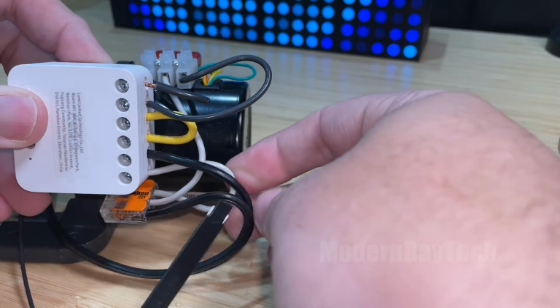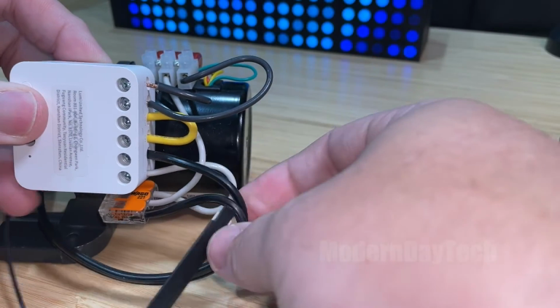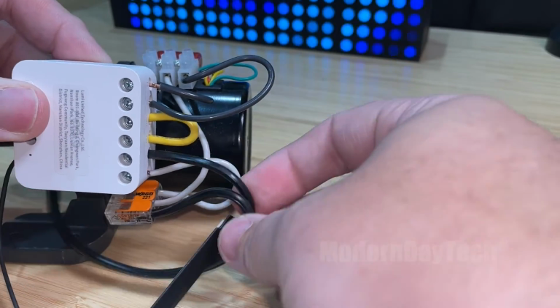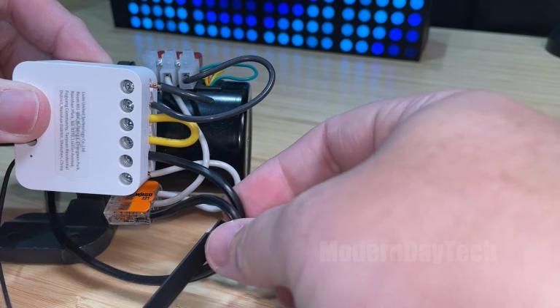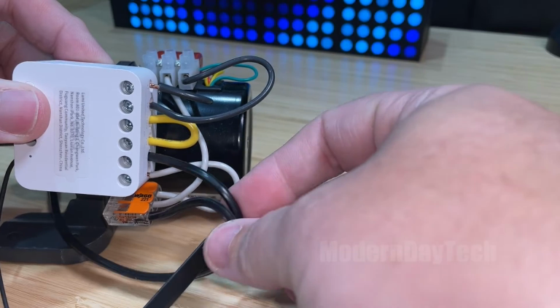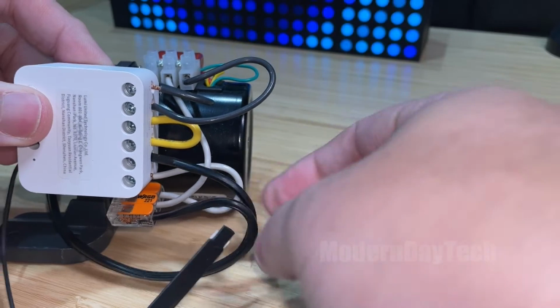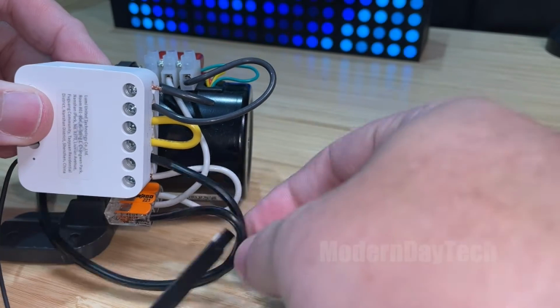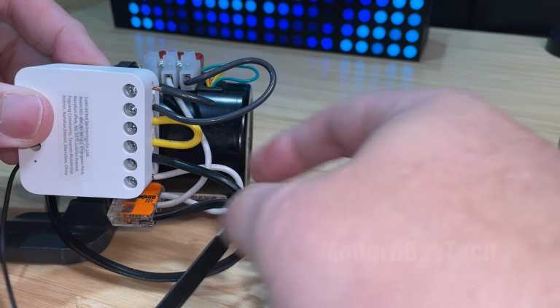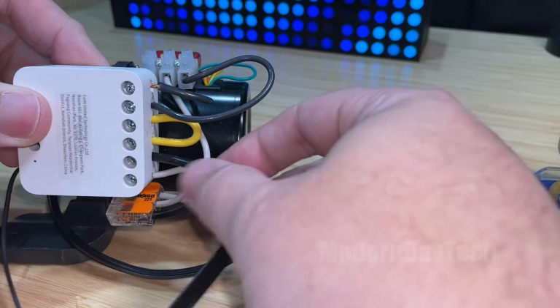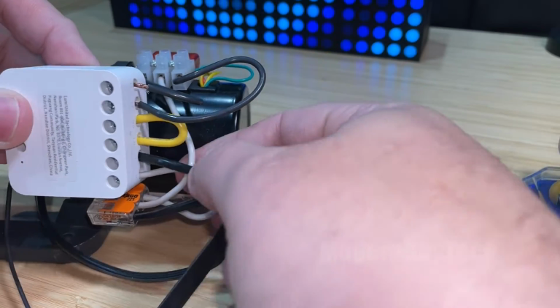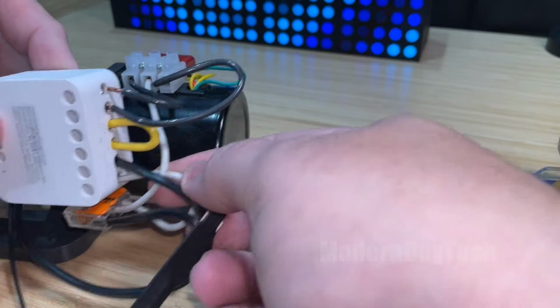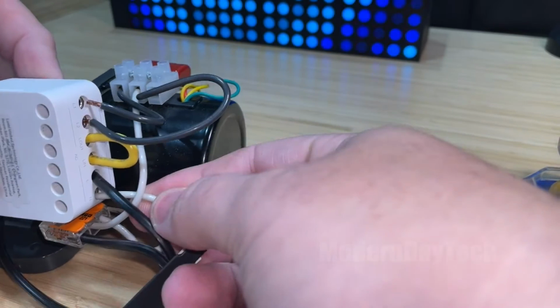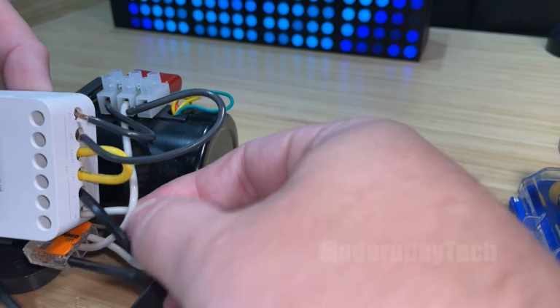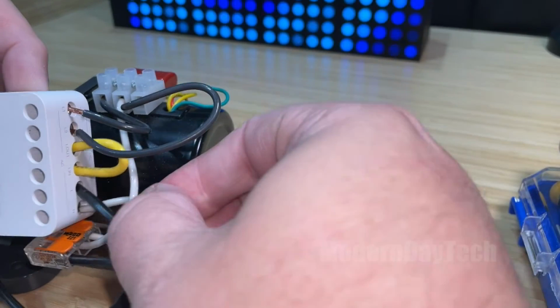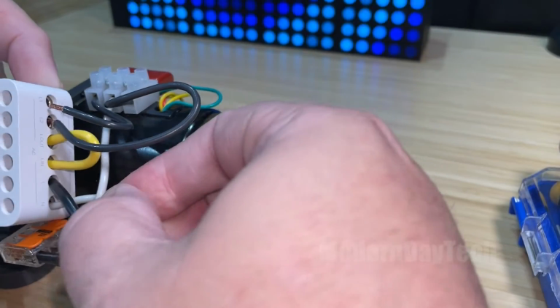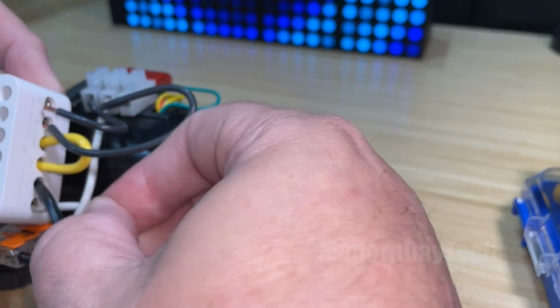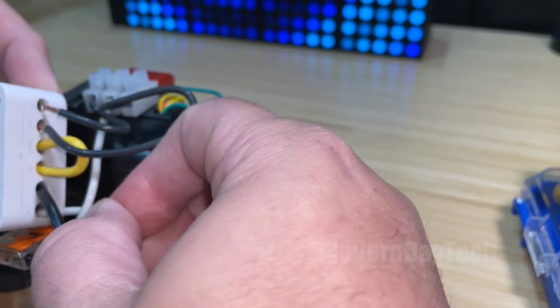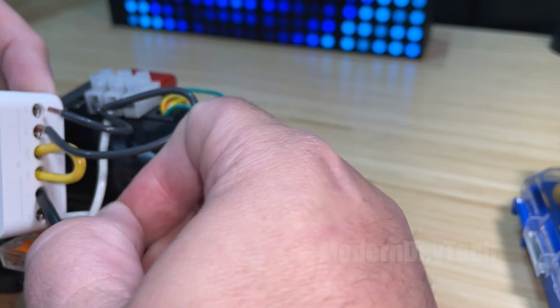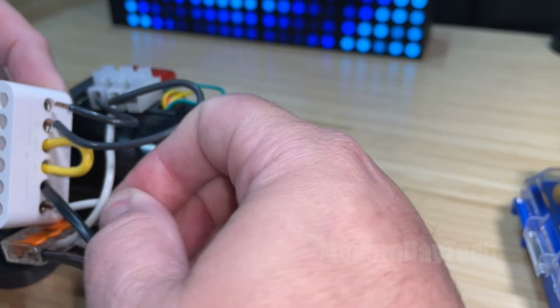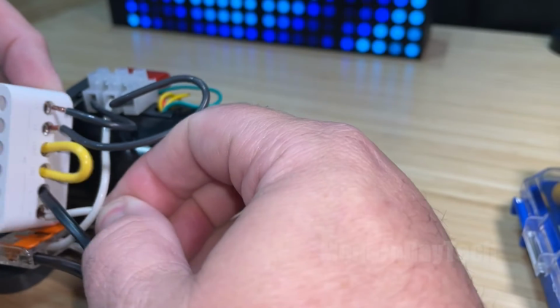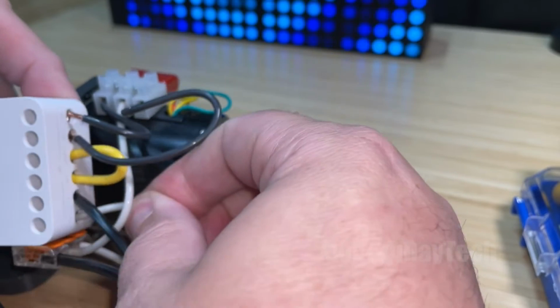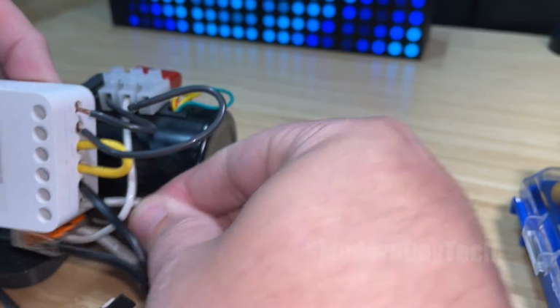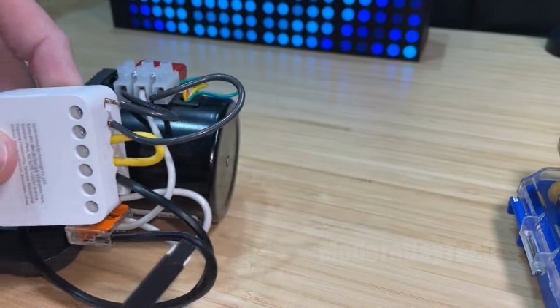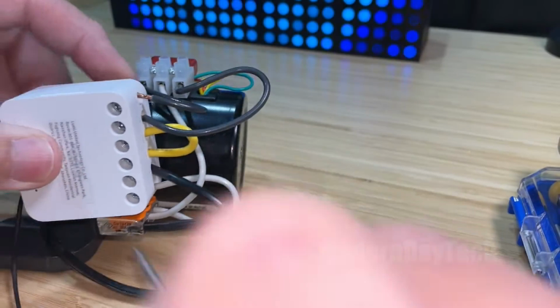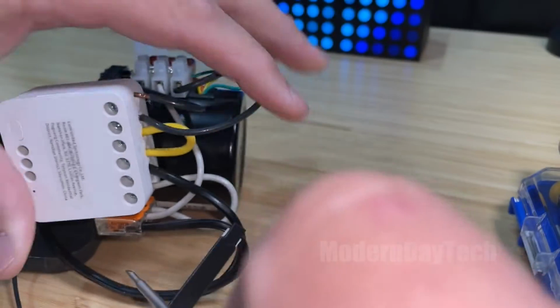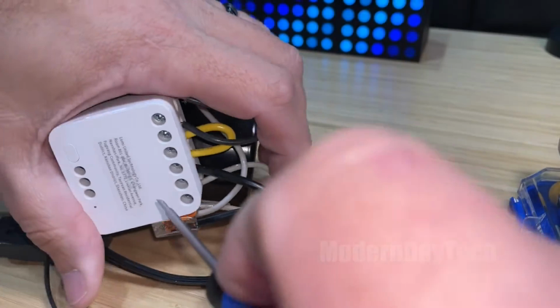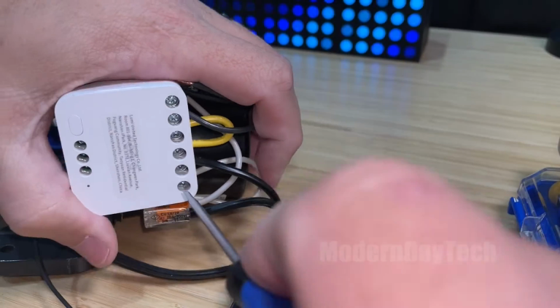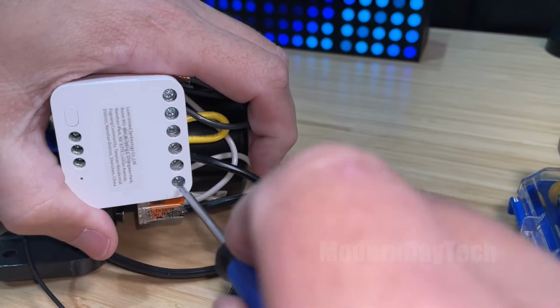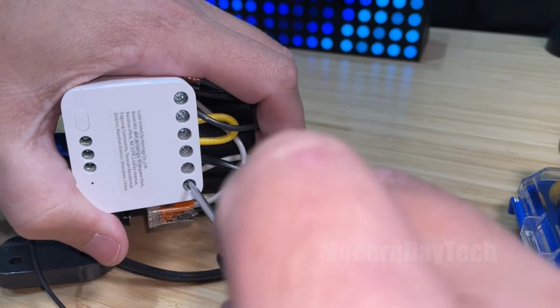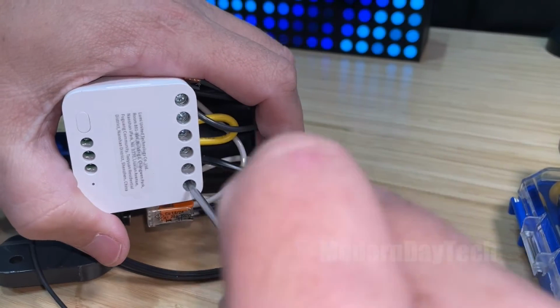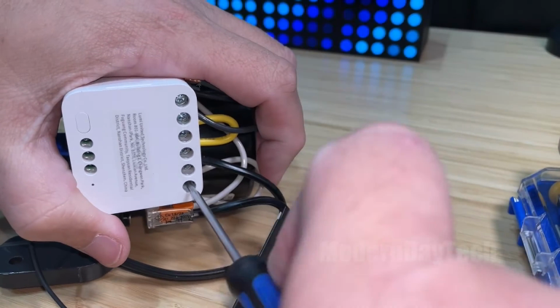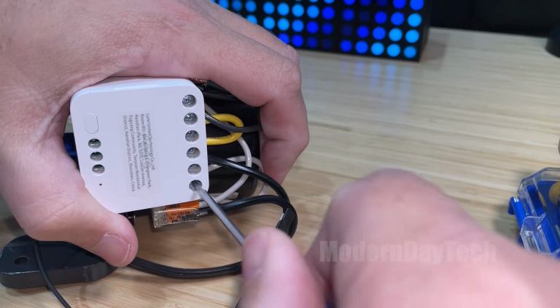The neutral side of the power wire is going to go into the neutral over here. I just want to make sure that's in there, and then we're going to tighten it down.